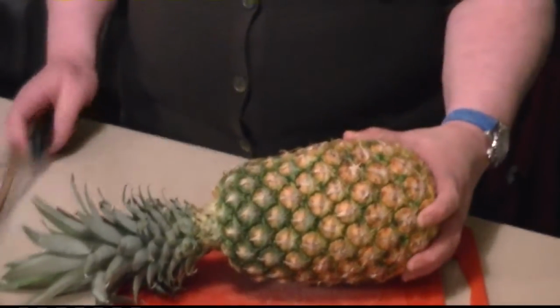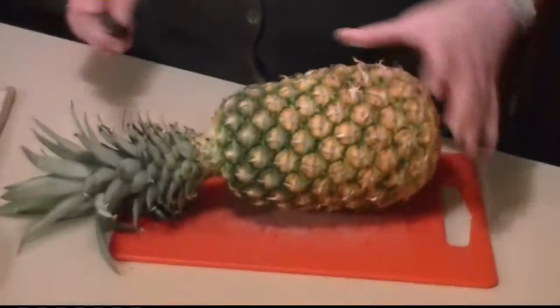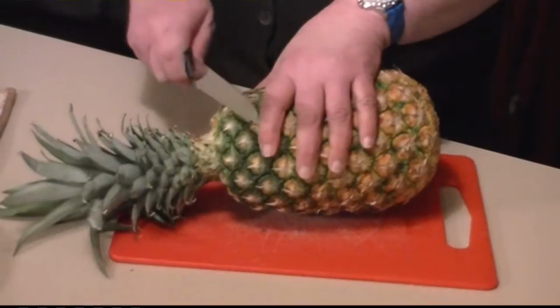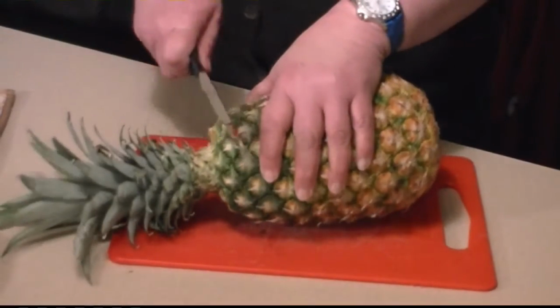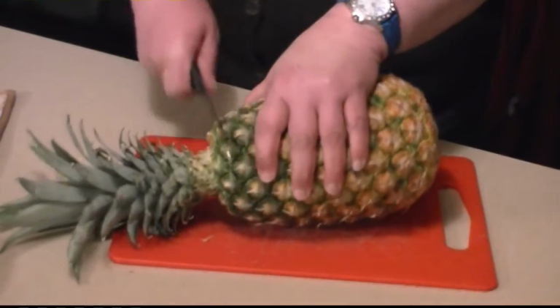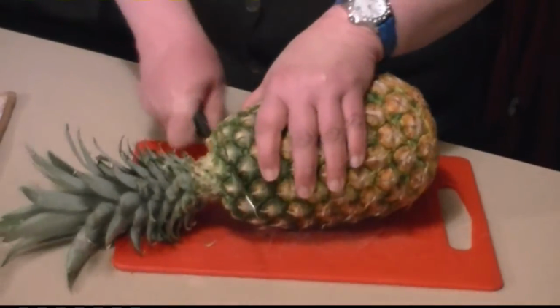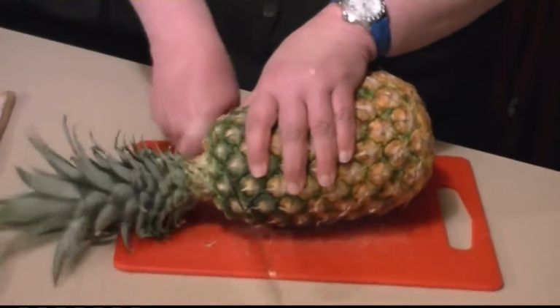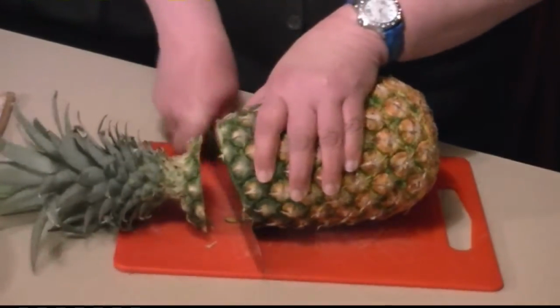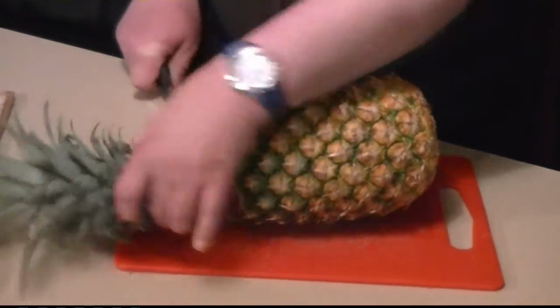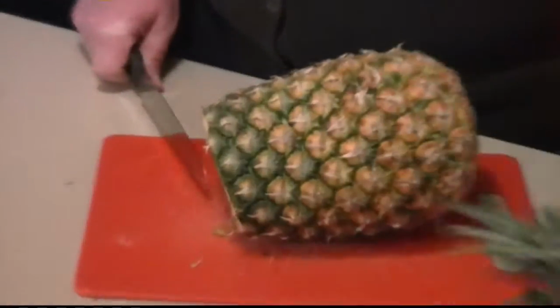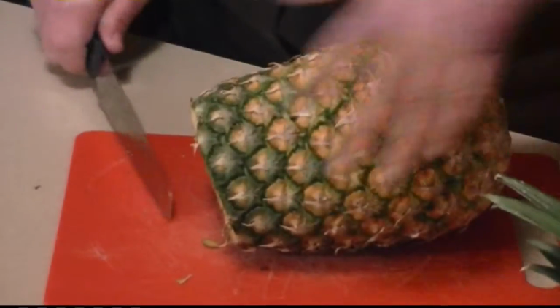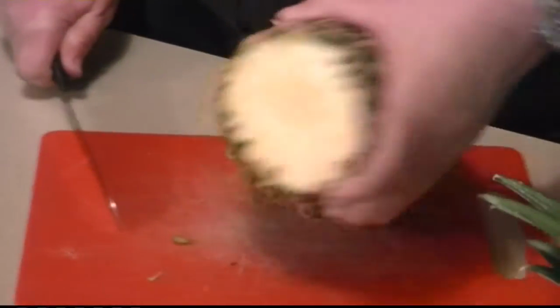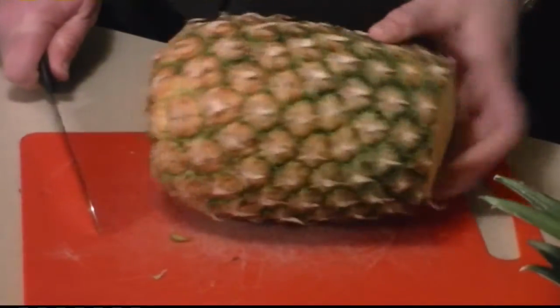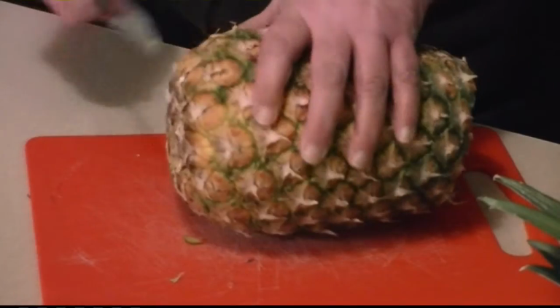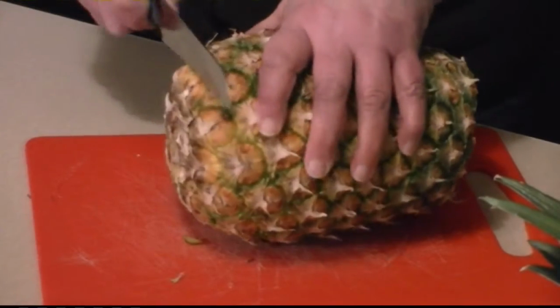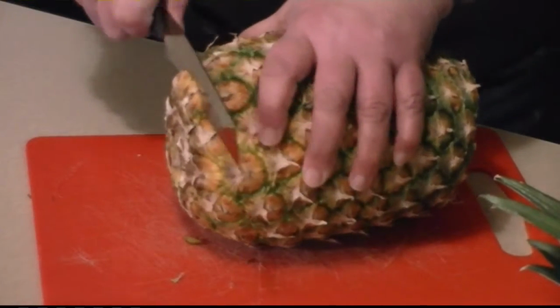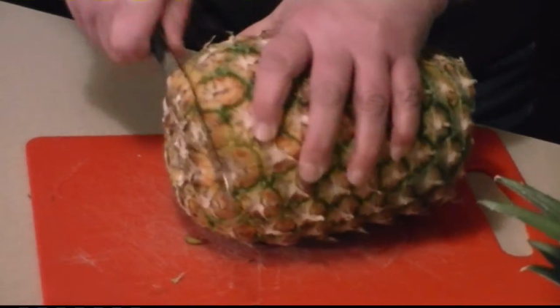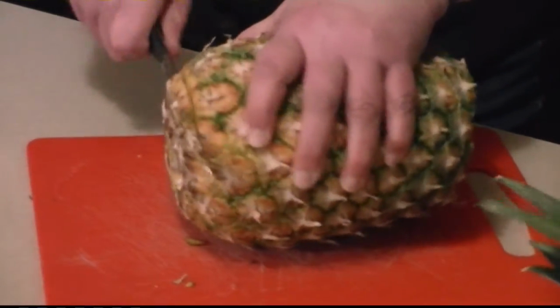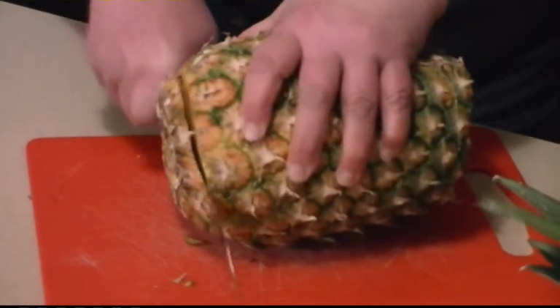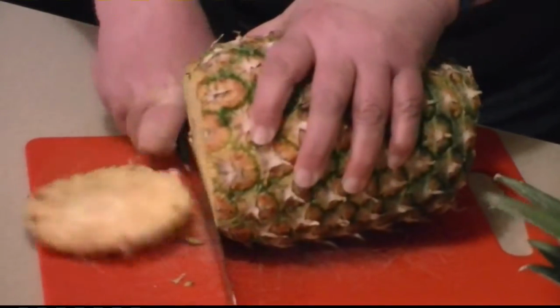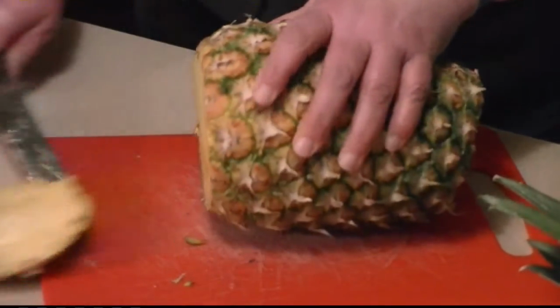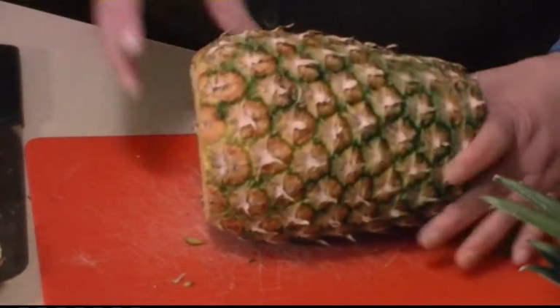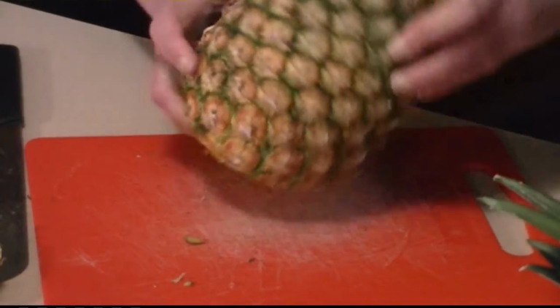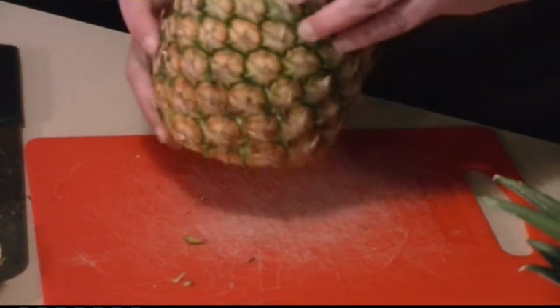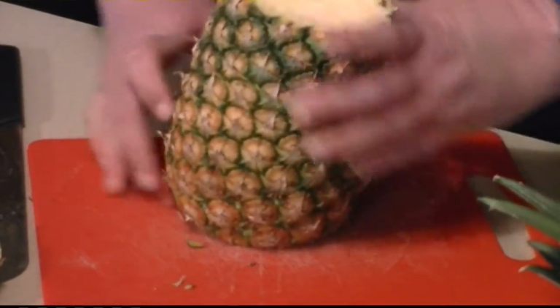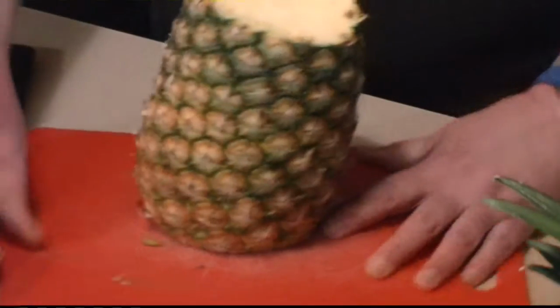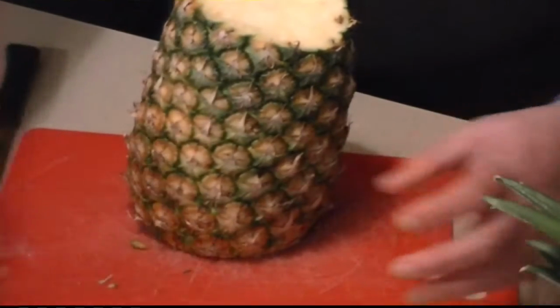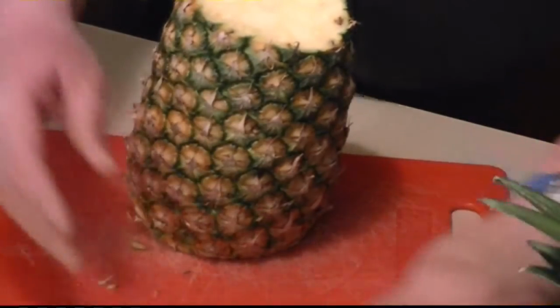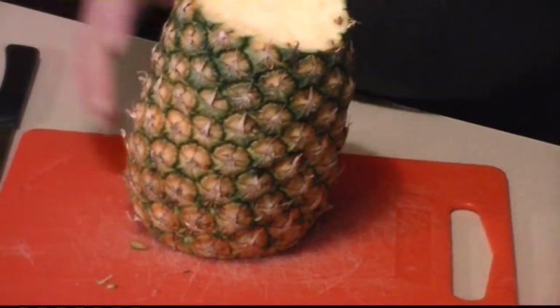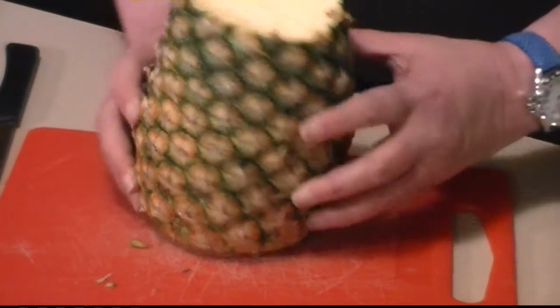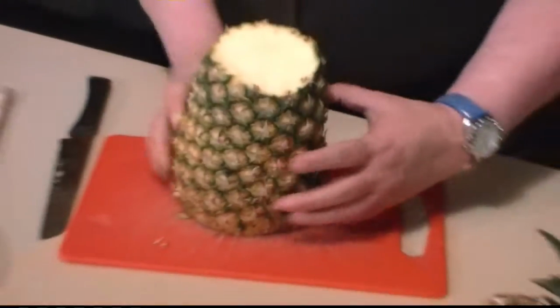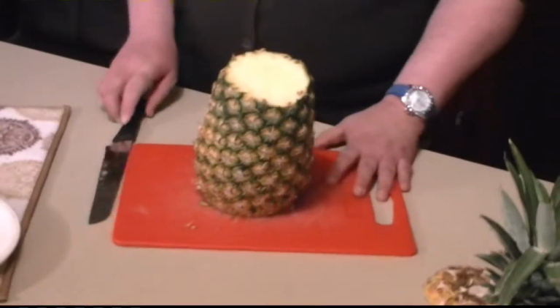First thing I do is cut off the top and then turn around and cut off the bottom. You want to make a square bottom so it can have a solid place to sit. That way you won't slip and cut yourself with a knife.